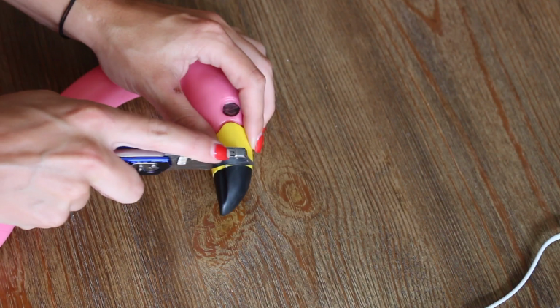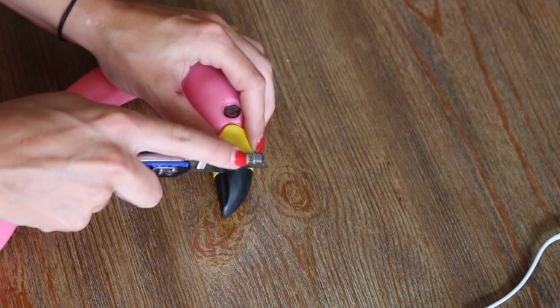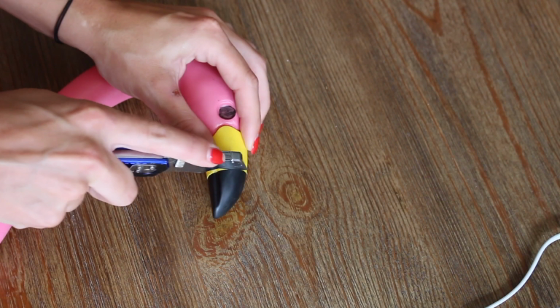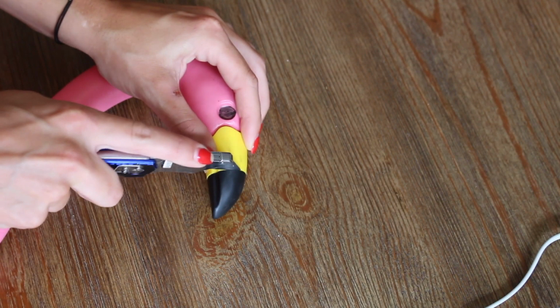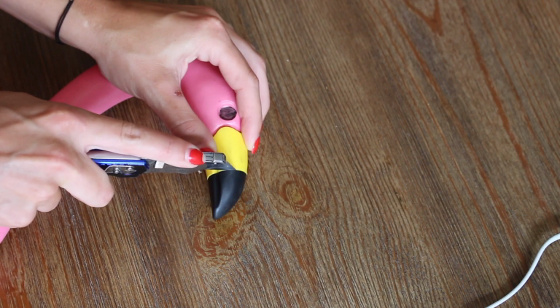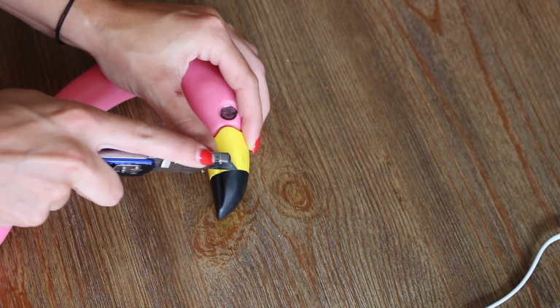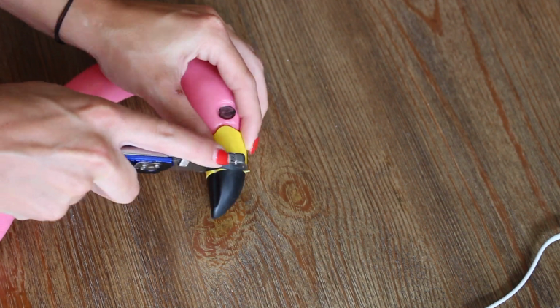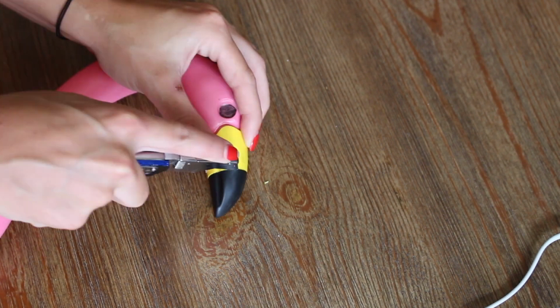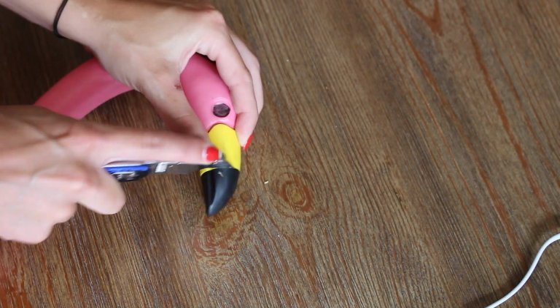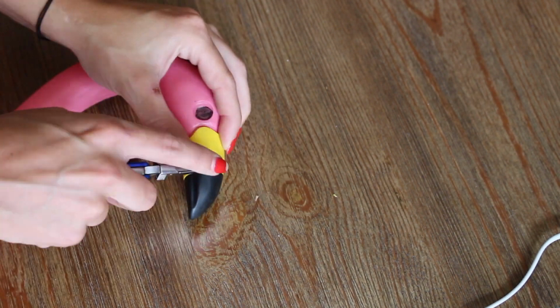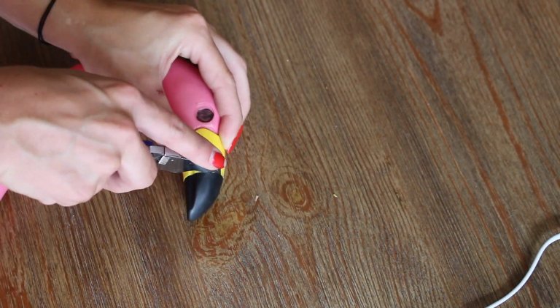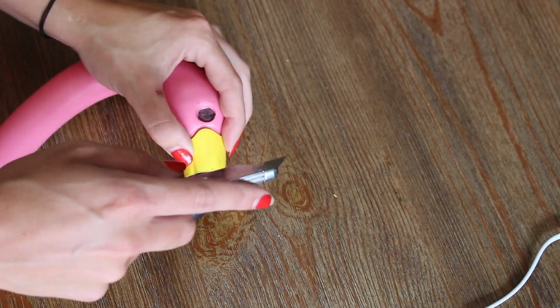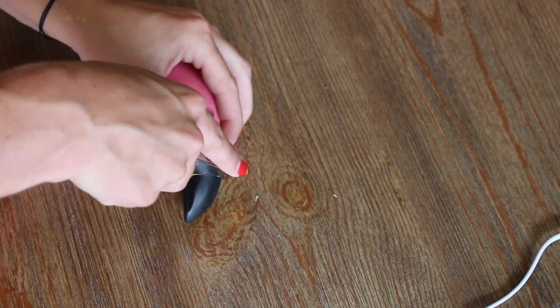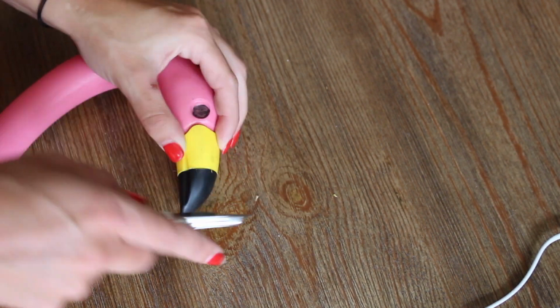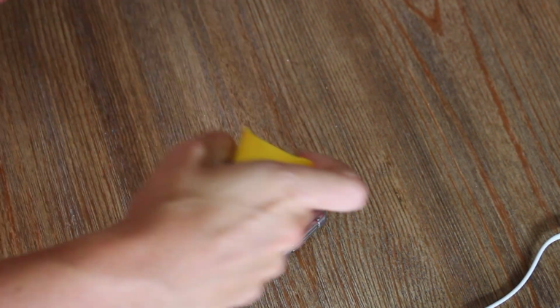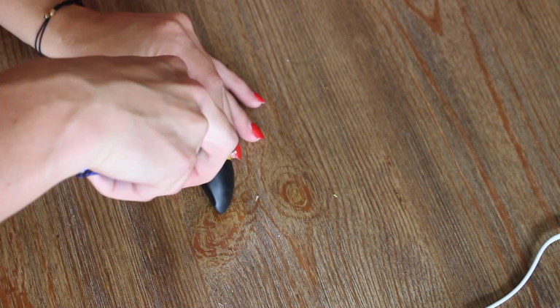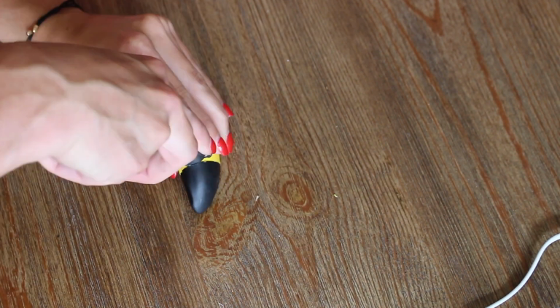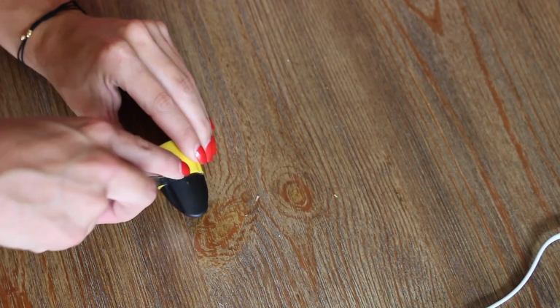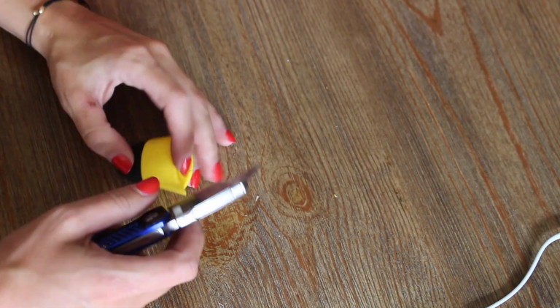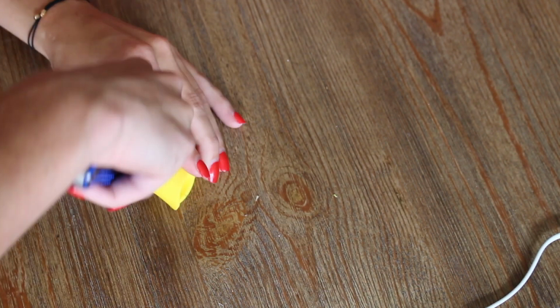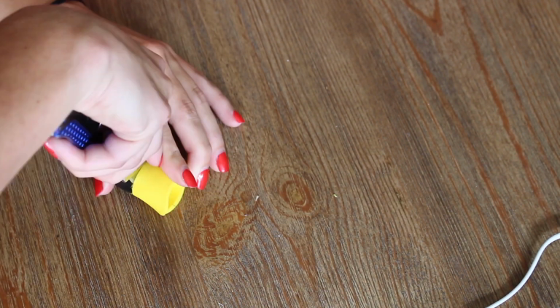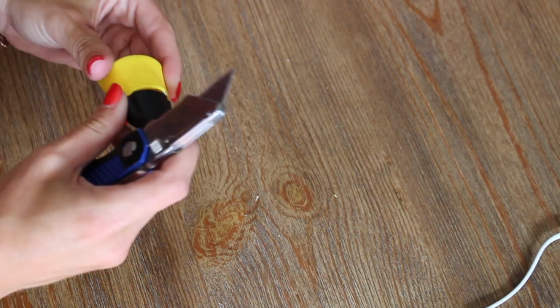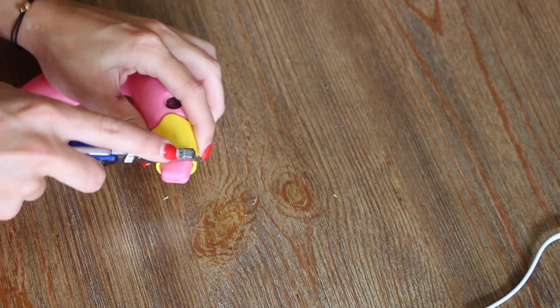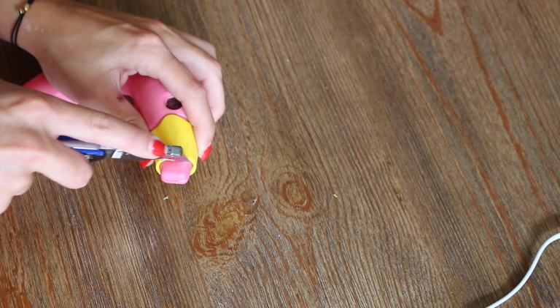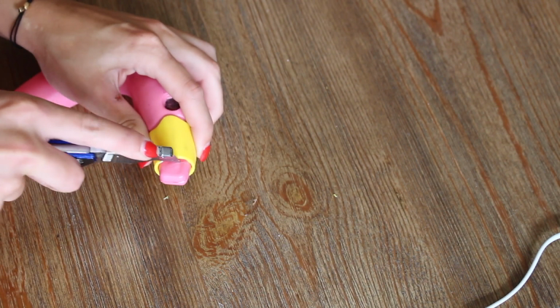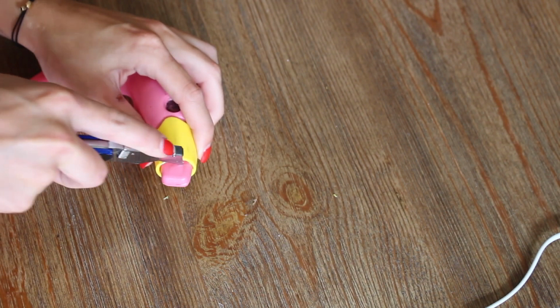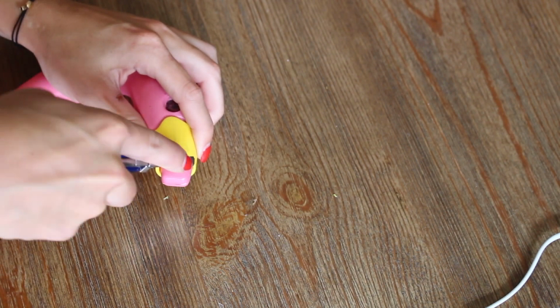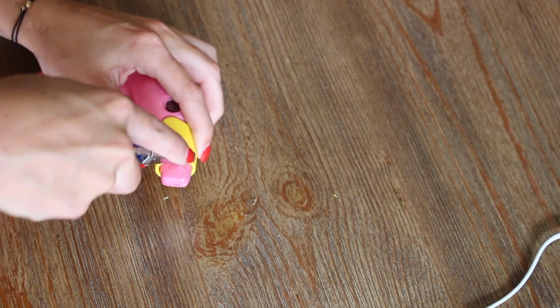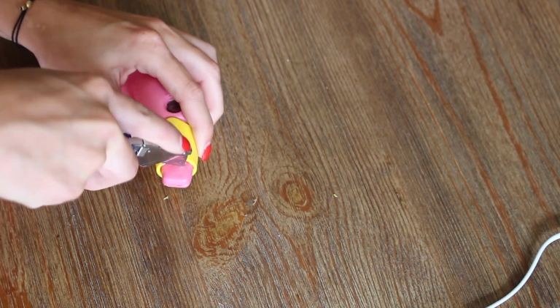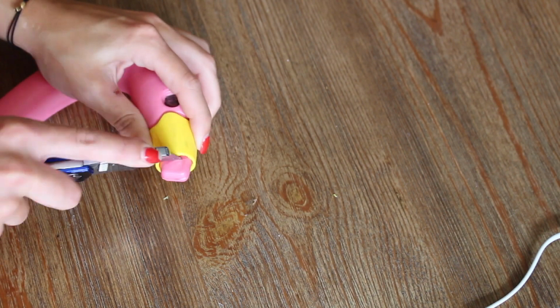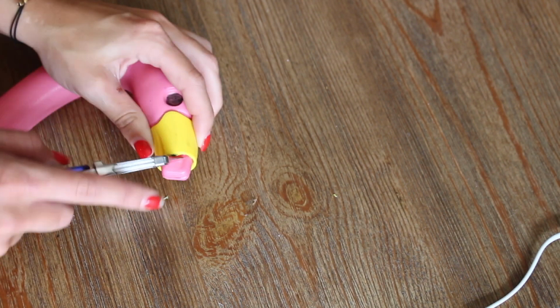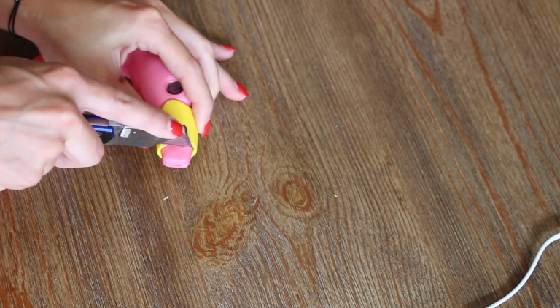After that, also carefully cut where the black of the beak meets the yellow. You'll notice the pink is closed up underneath as well, so cut through that after.